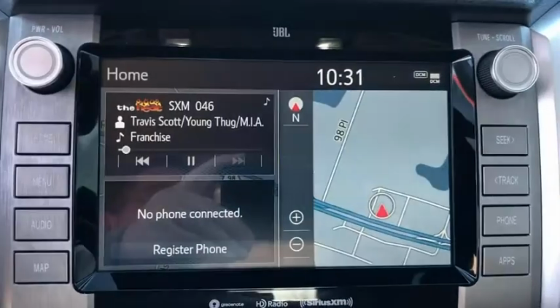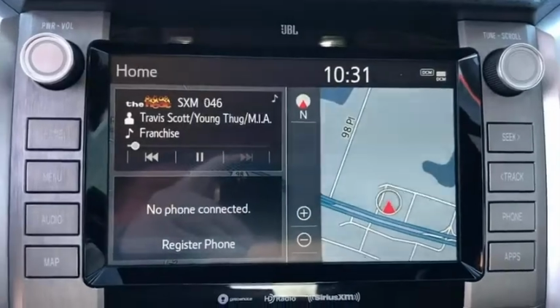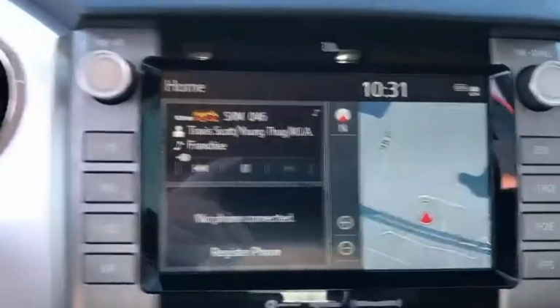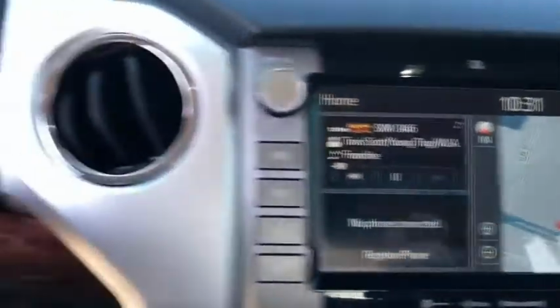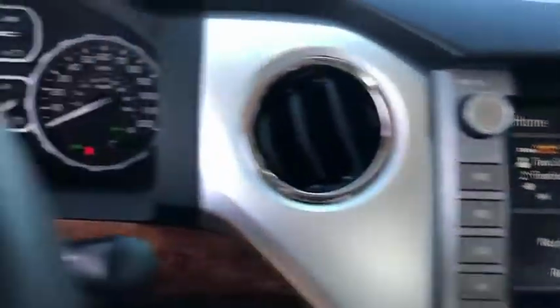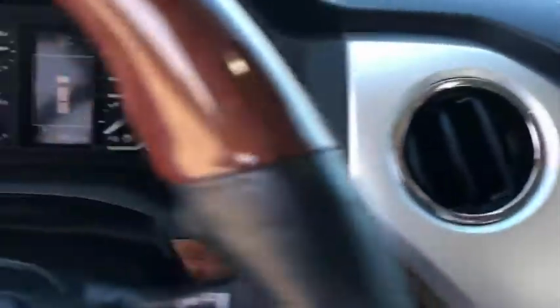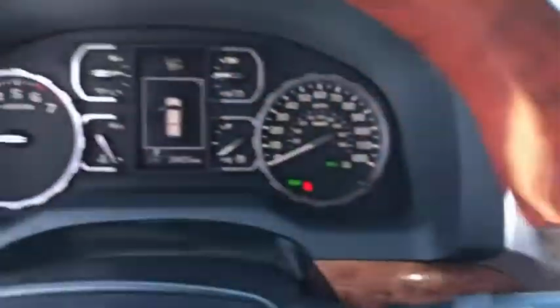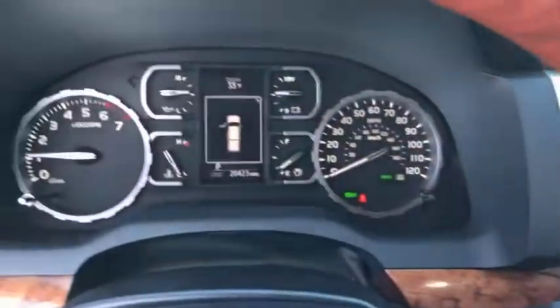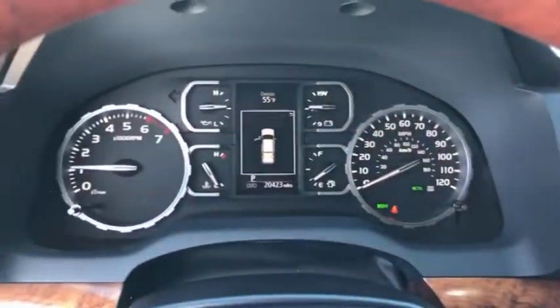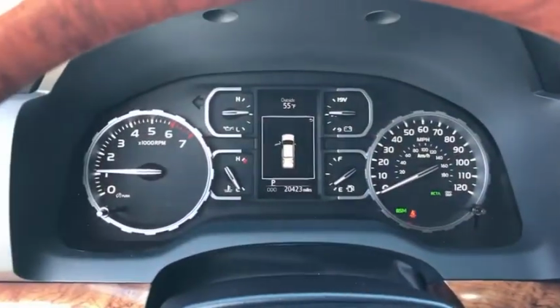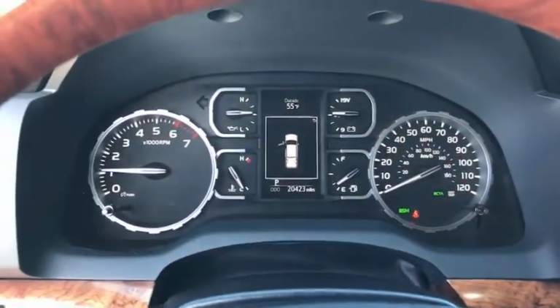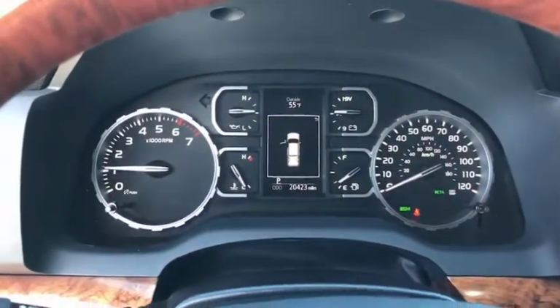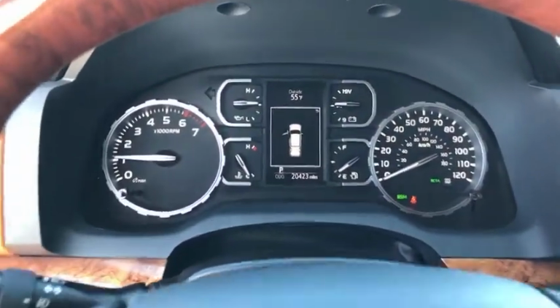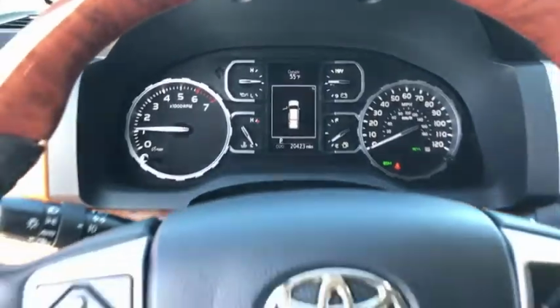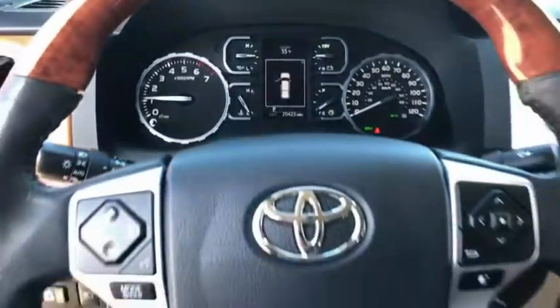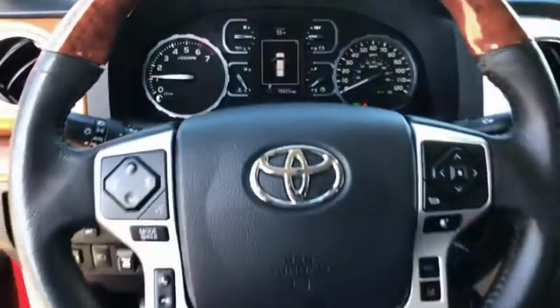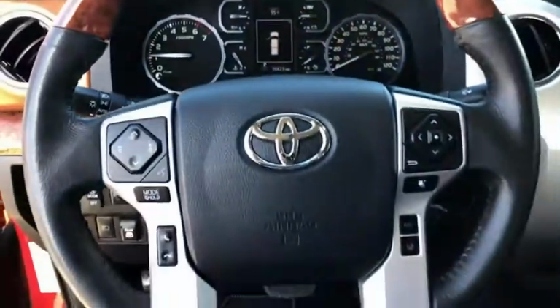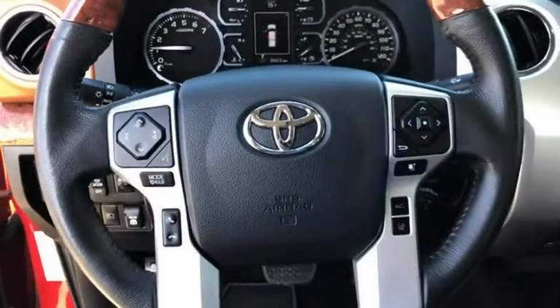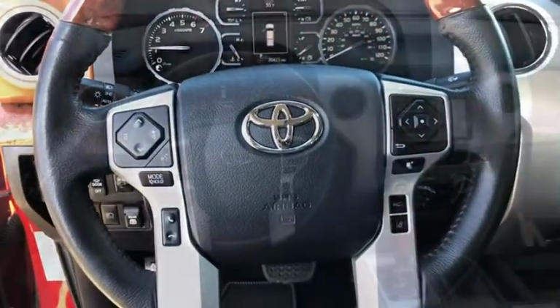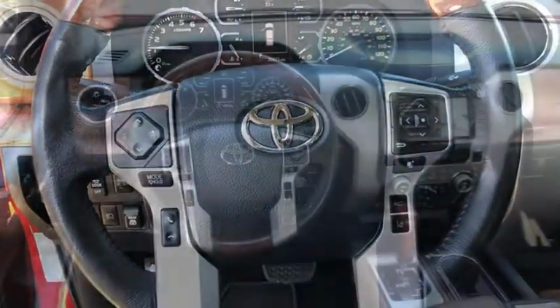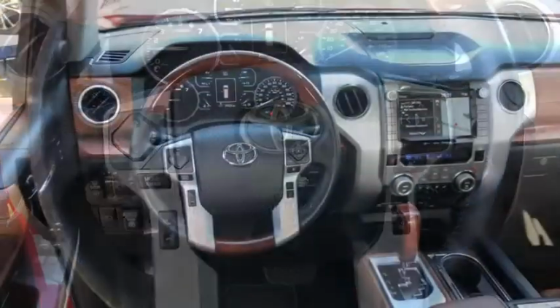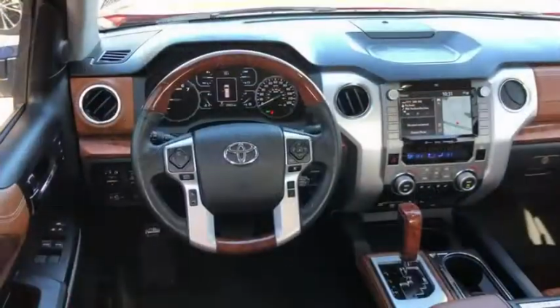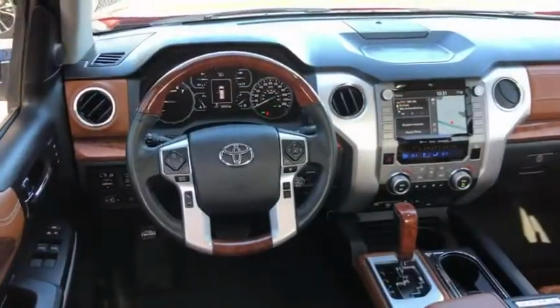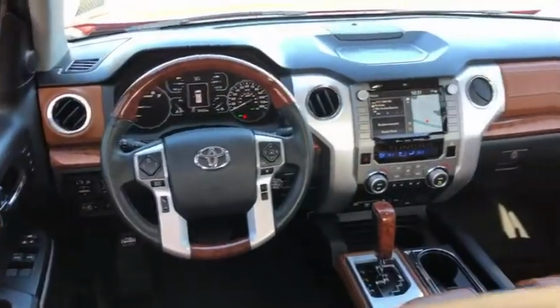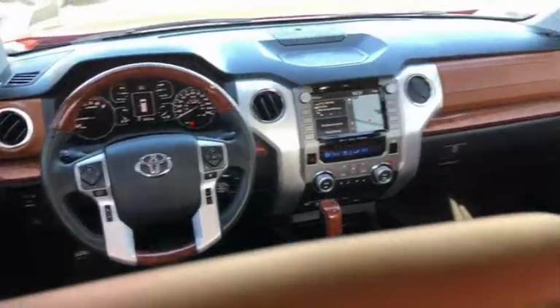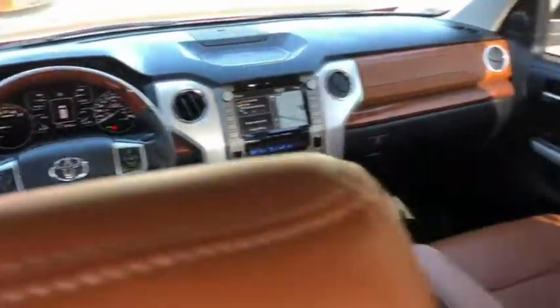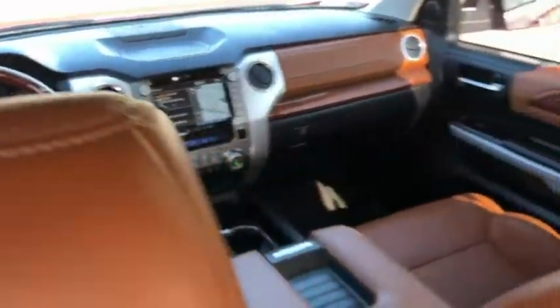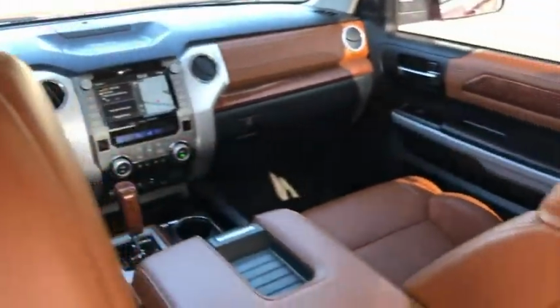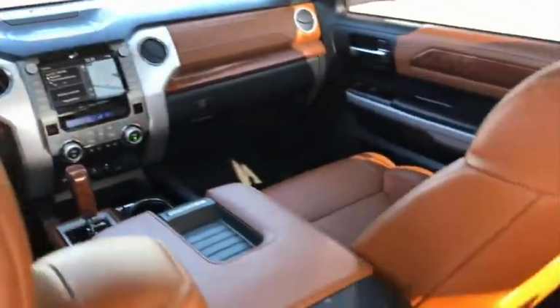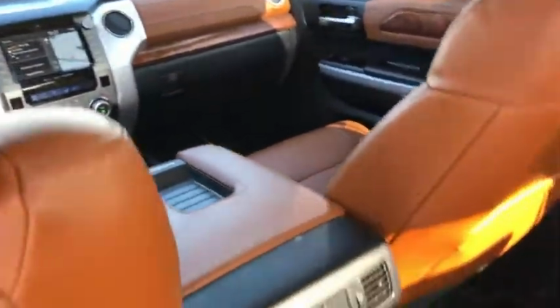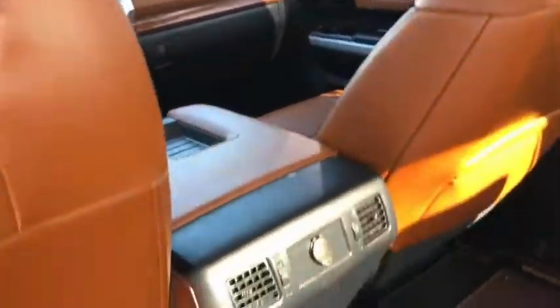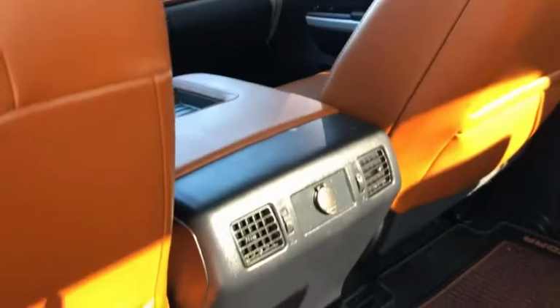Power steering, adjustable steering wheel, keyless start, aluminum wheels, cruise control, auto-dimming rear-view mirror, four-wheel disc brakes, floor mats.